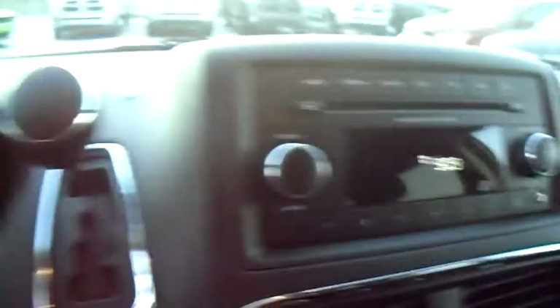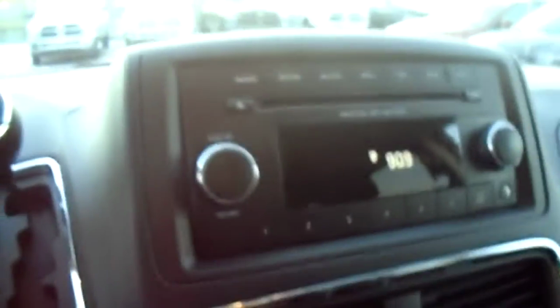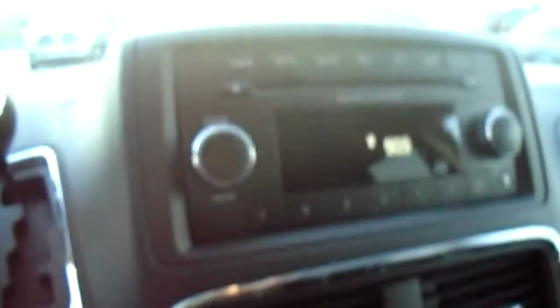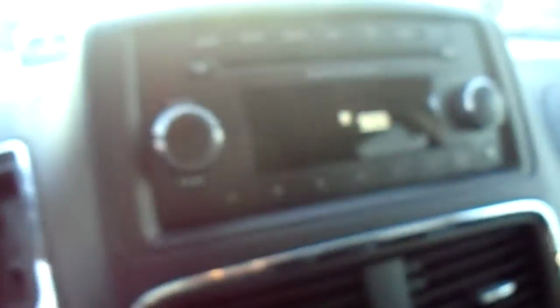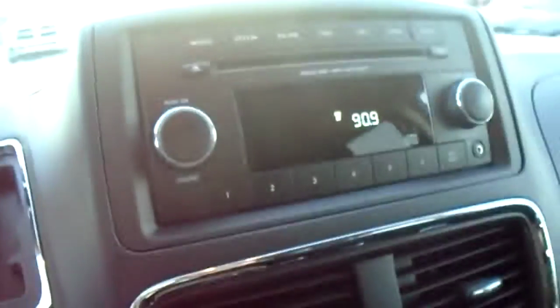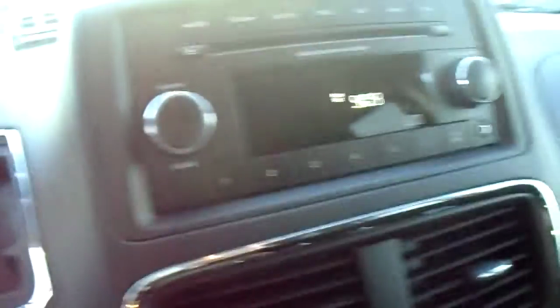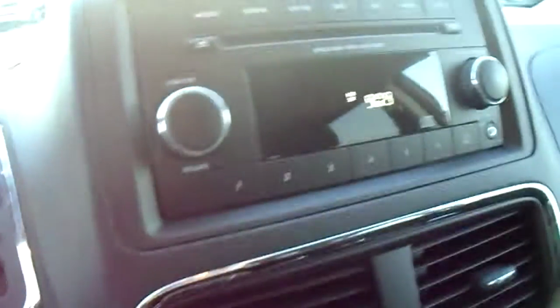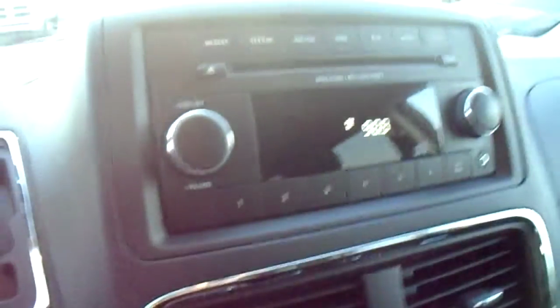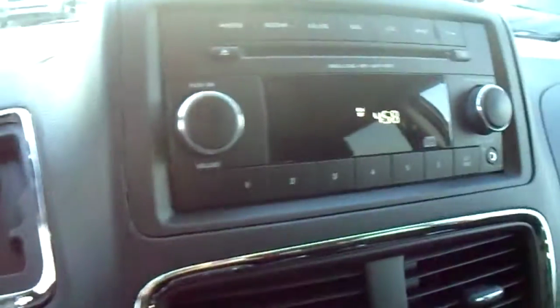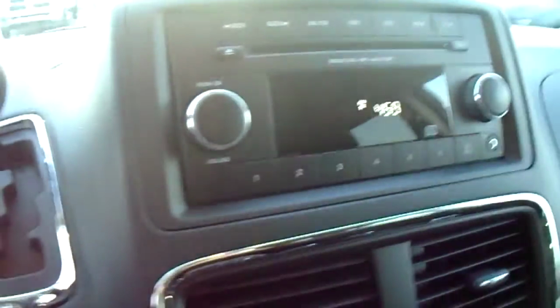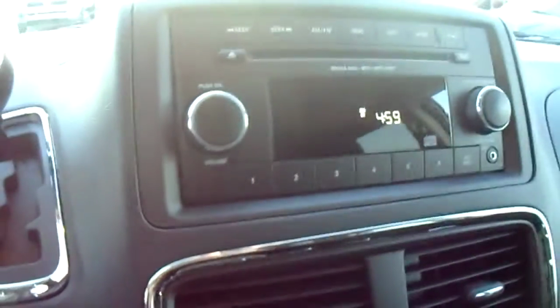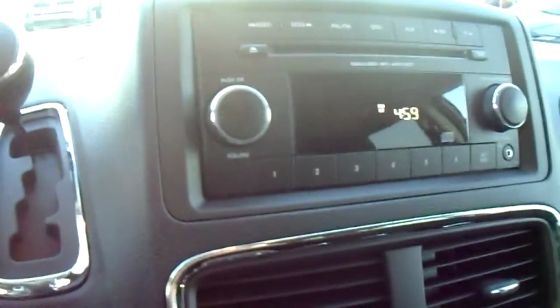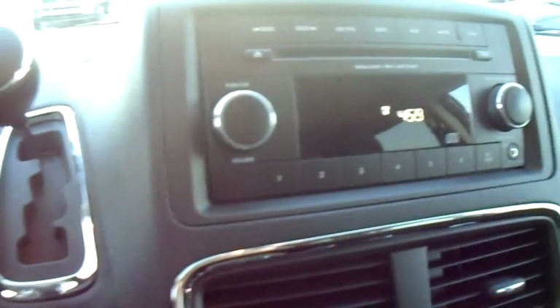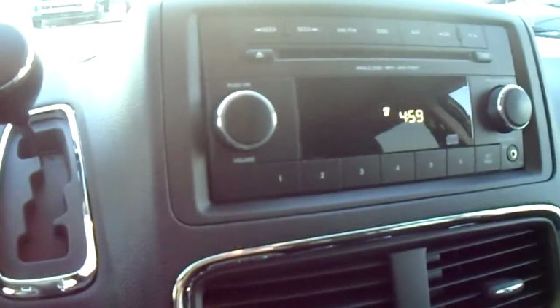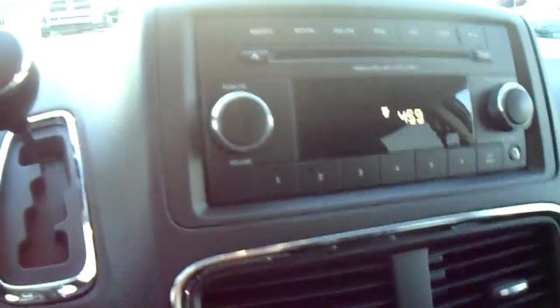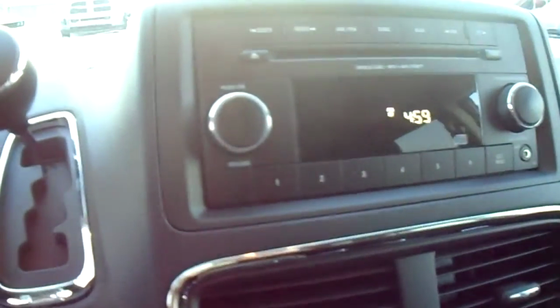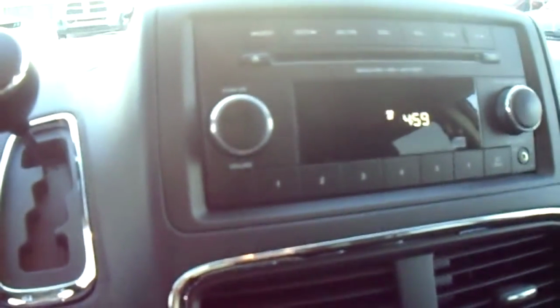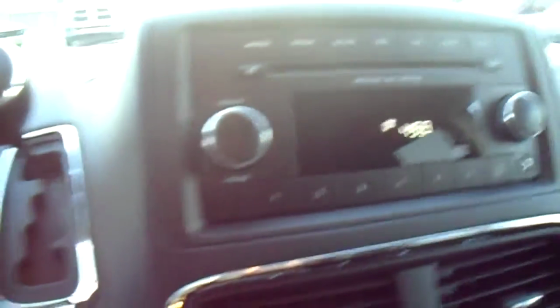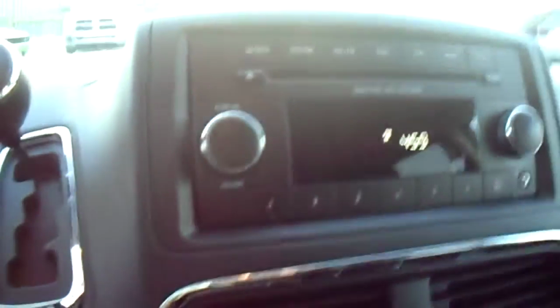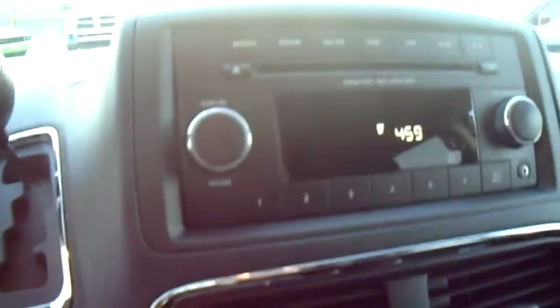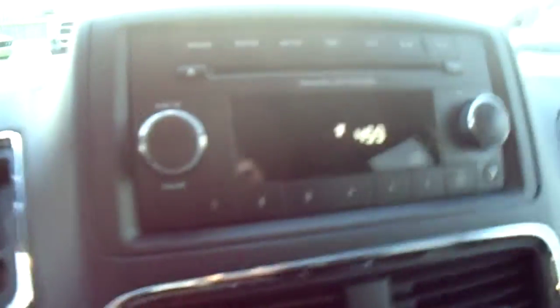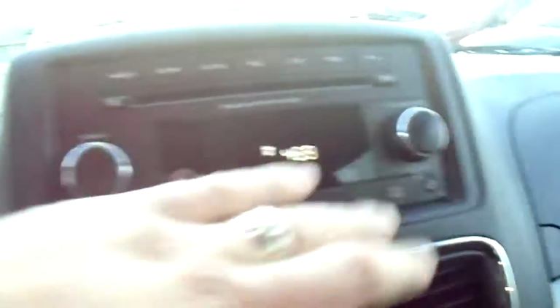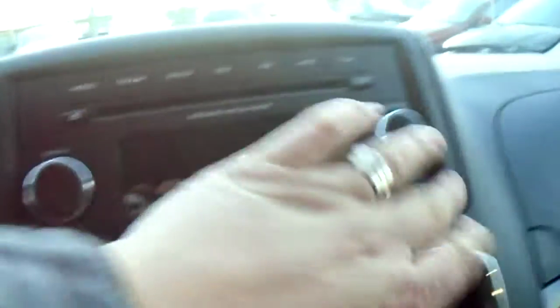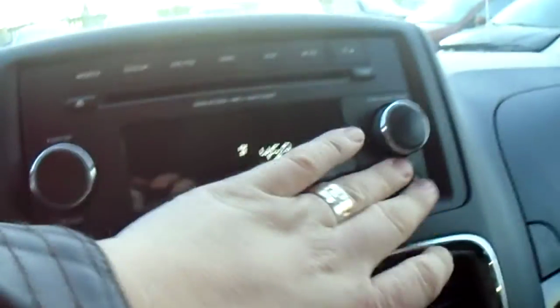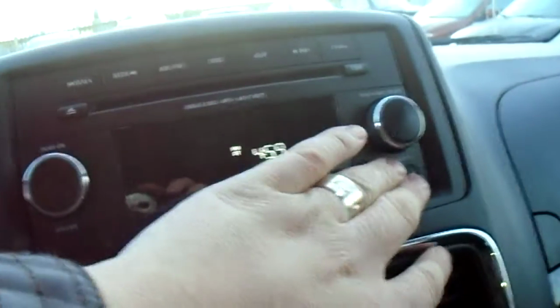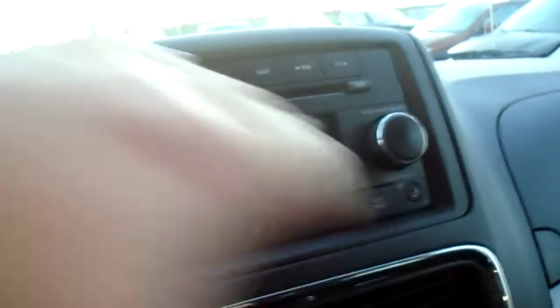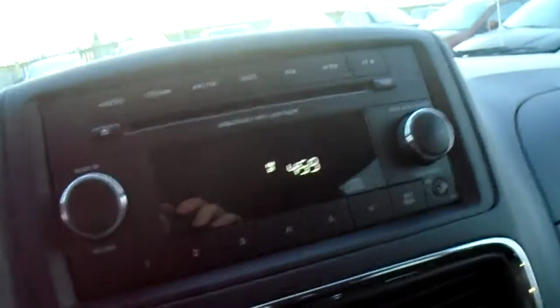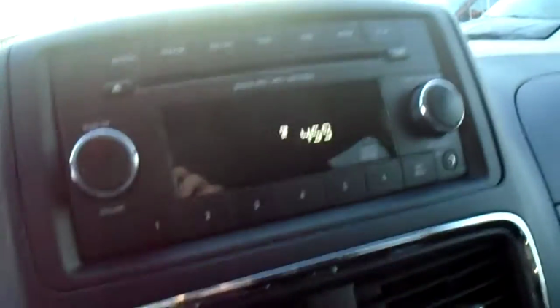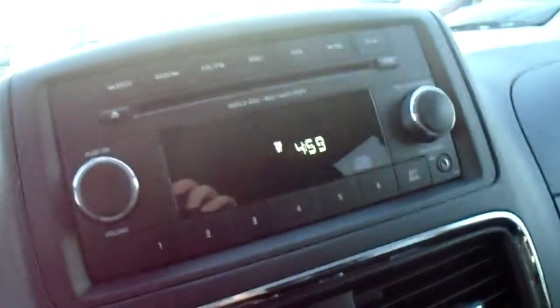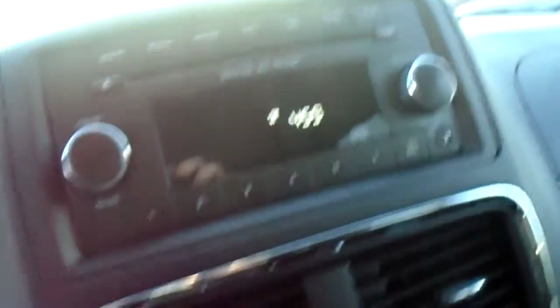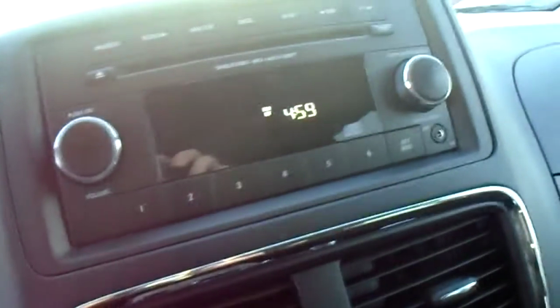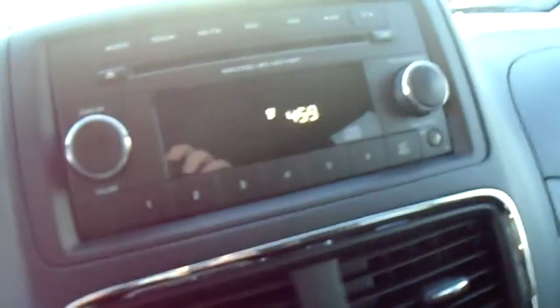Now moving over to the radio here — this has got lots of different functions. It has AM, FM, as well as a CD player and auxiliary in. If you have an iPod or phone or anything like that you can plug it in and listen to music.